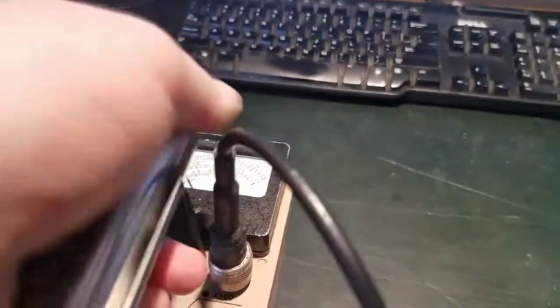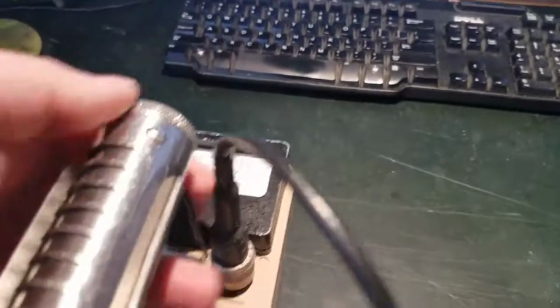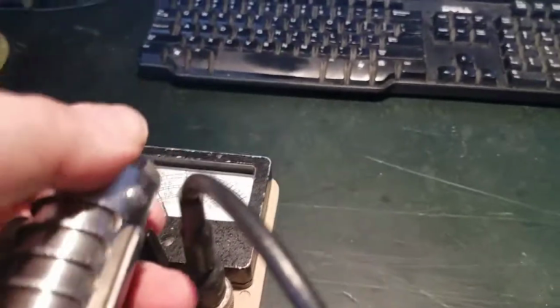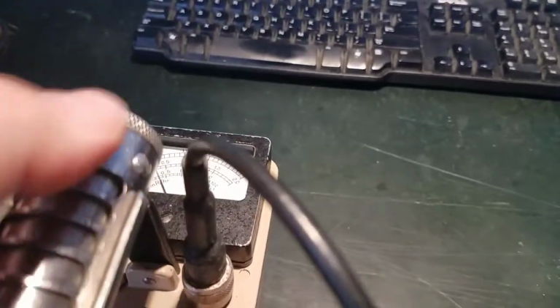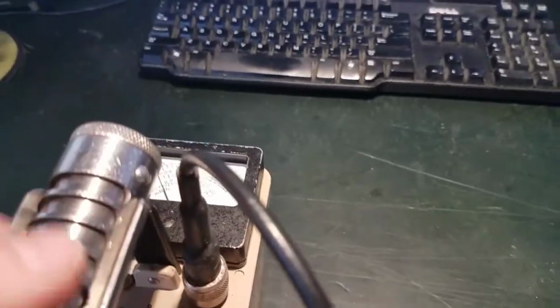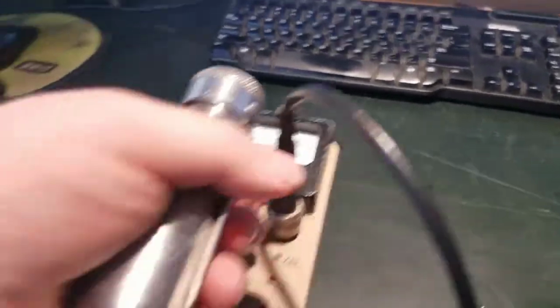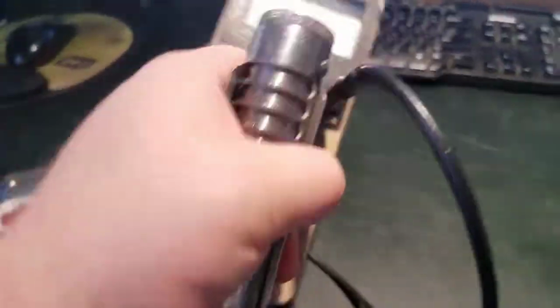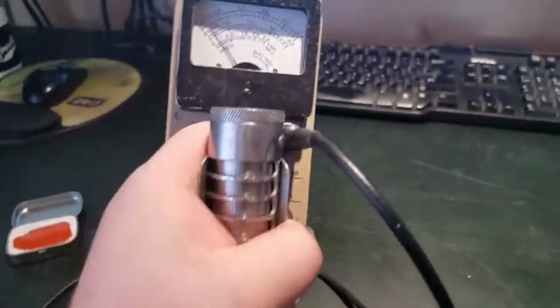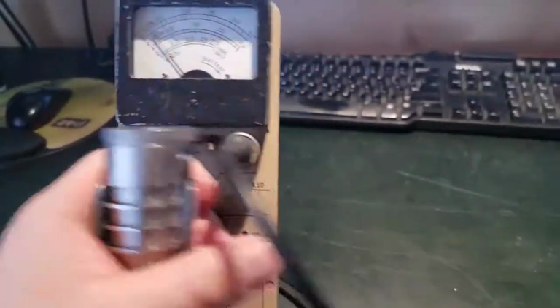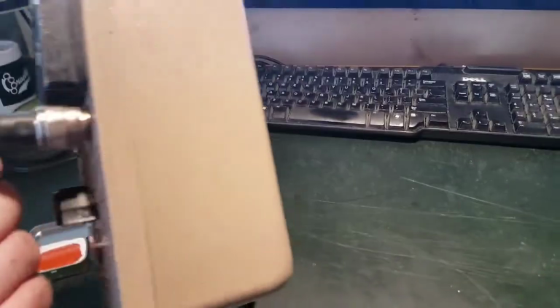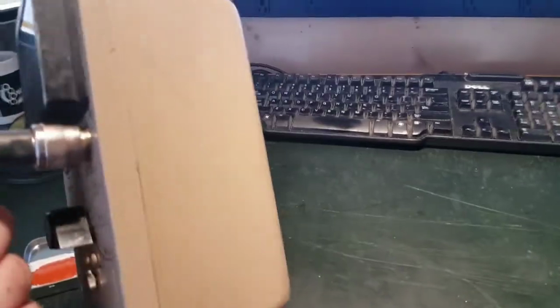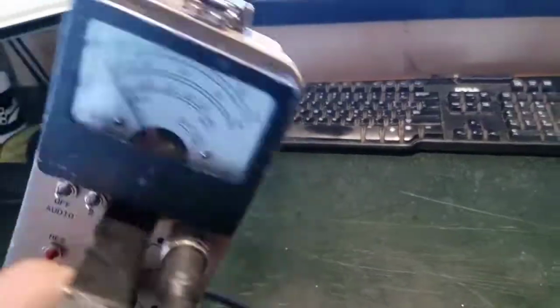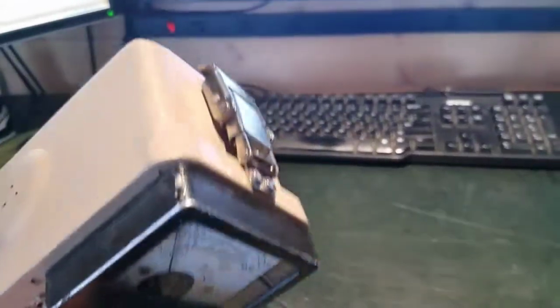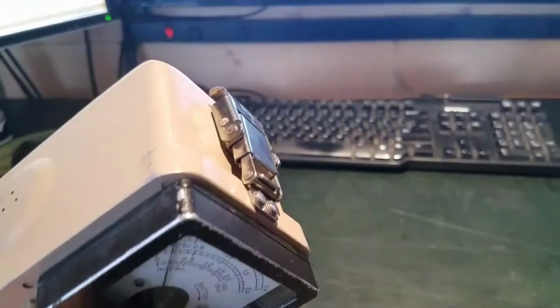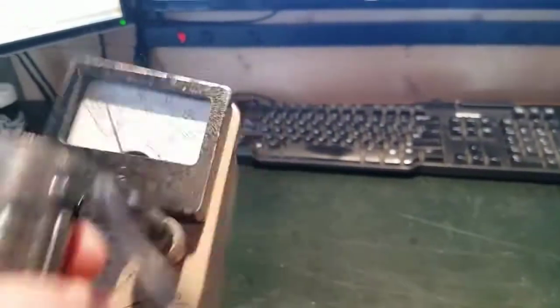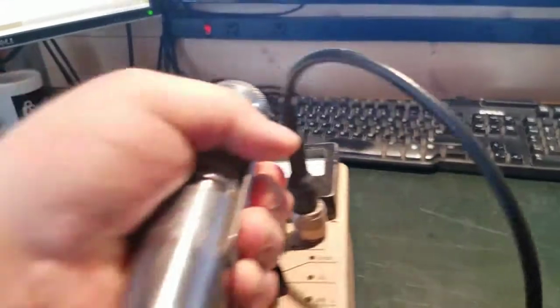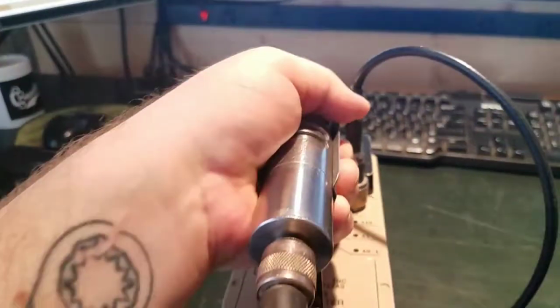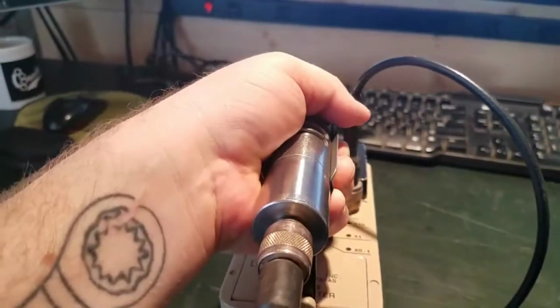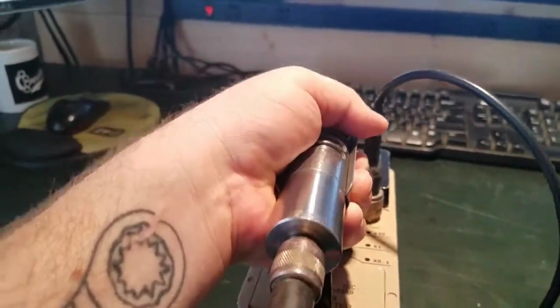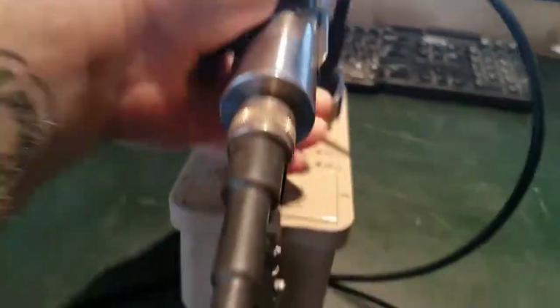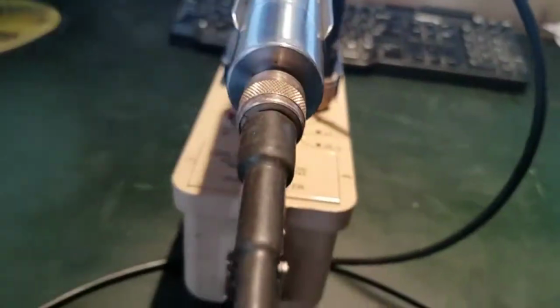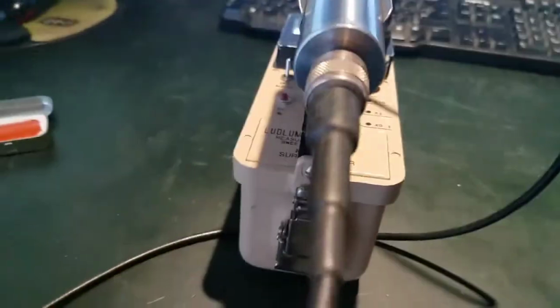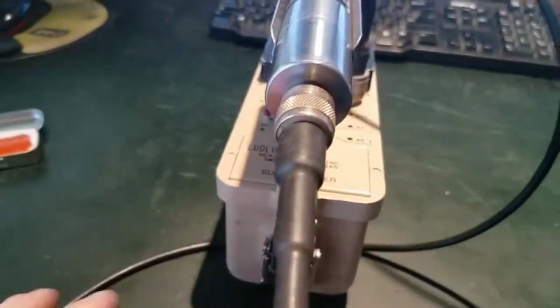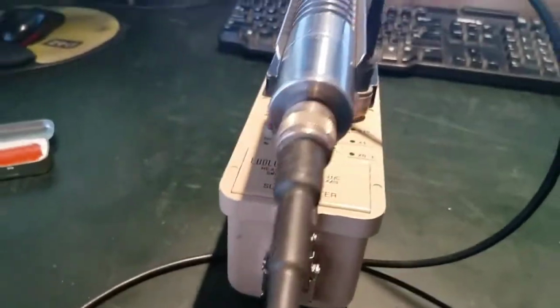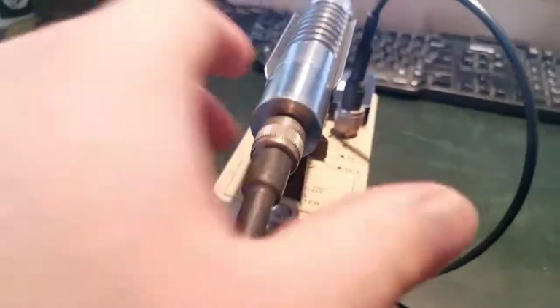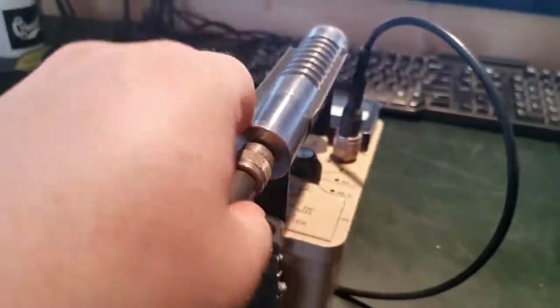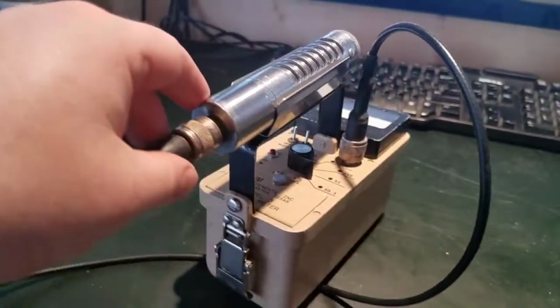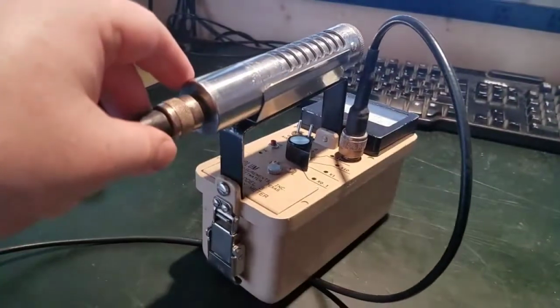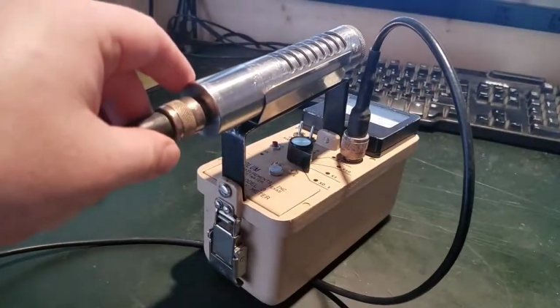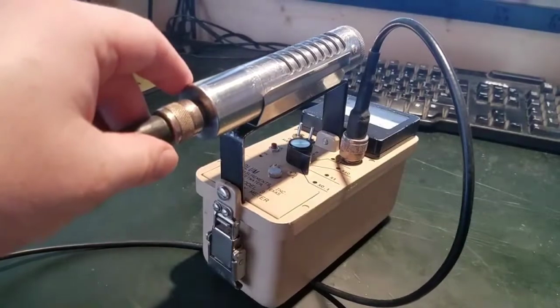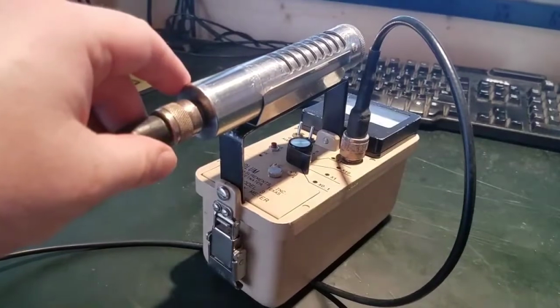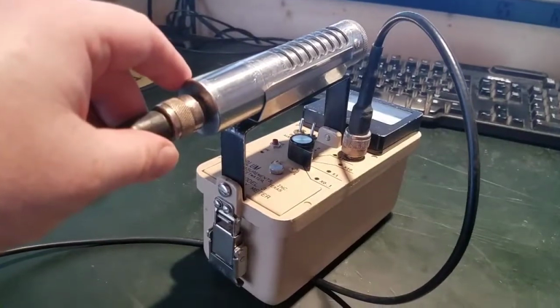Yeah, it's a pretty solid unit. I'll pause the video, take it apart, and show you guys some of the mods I've made.